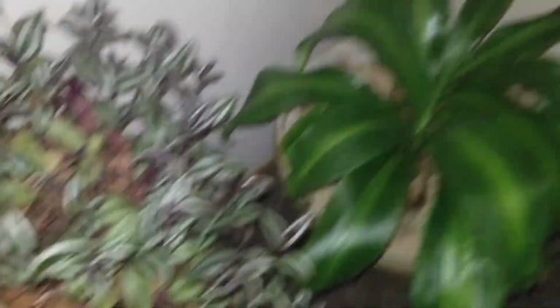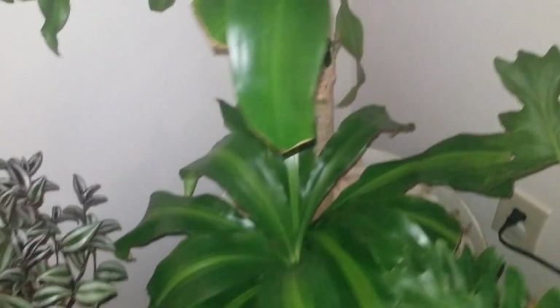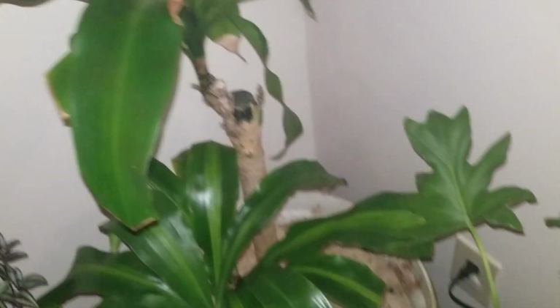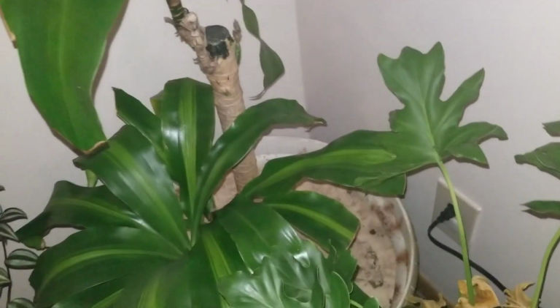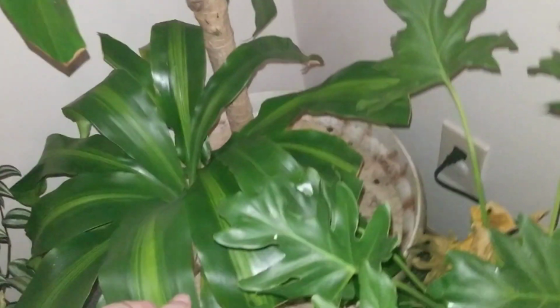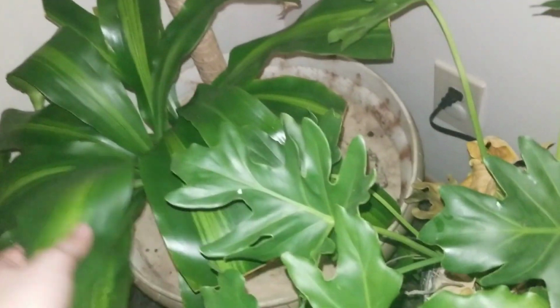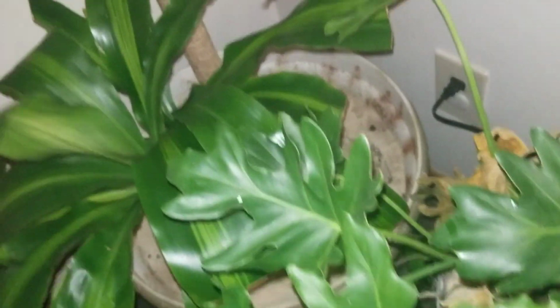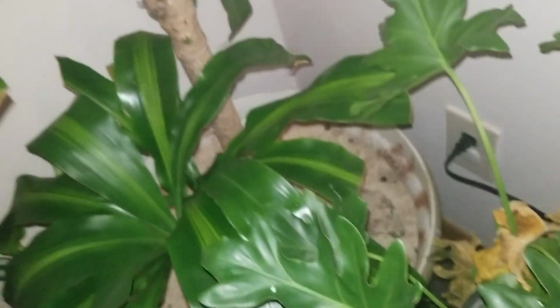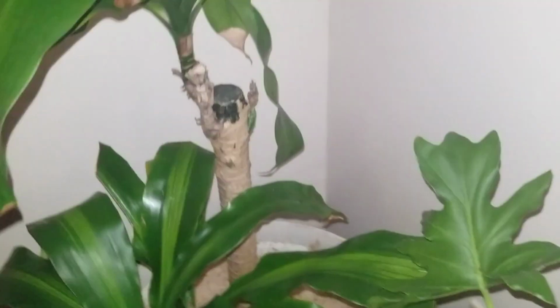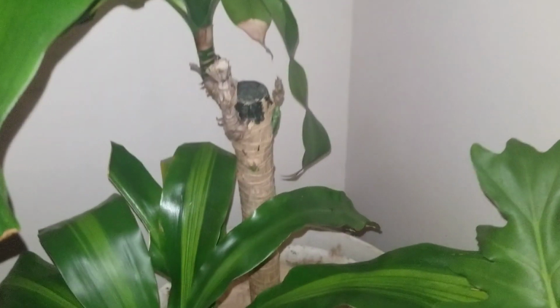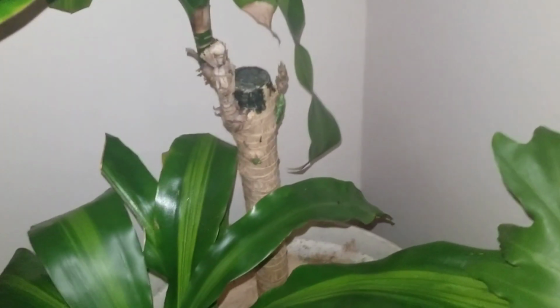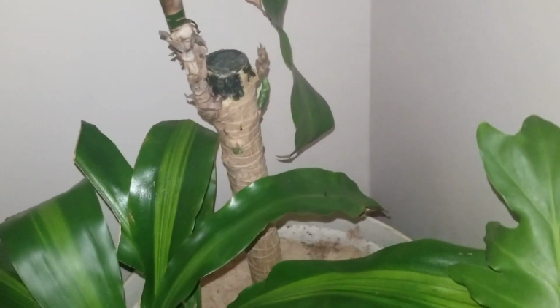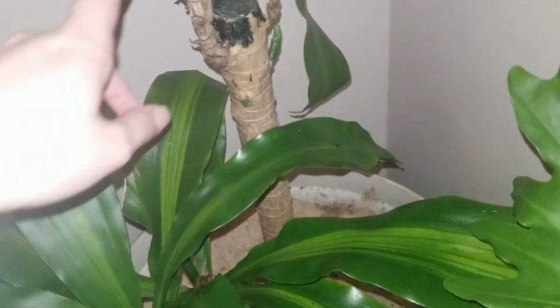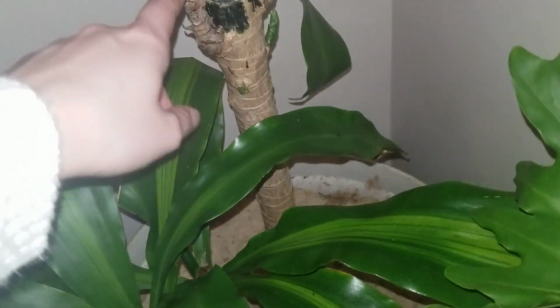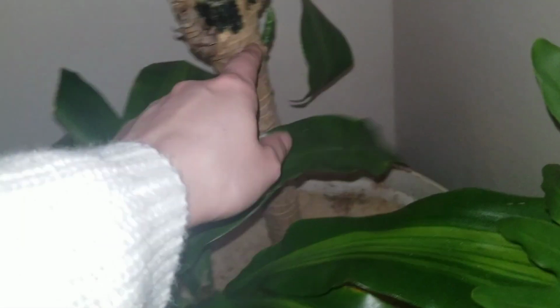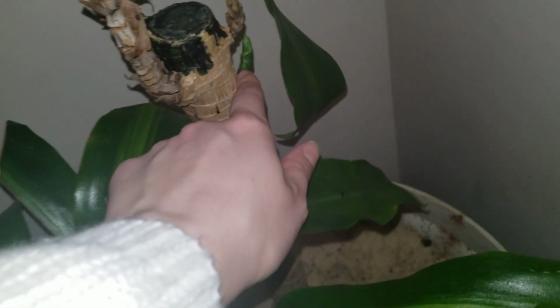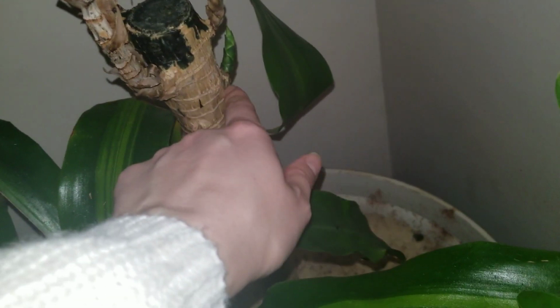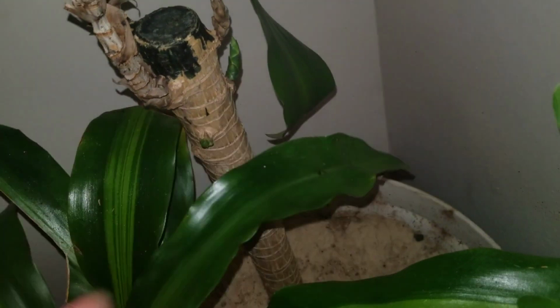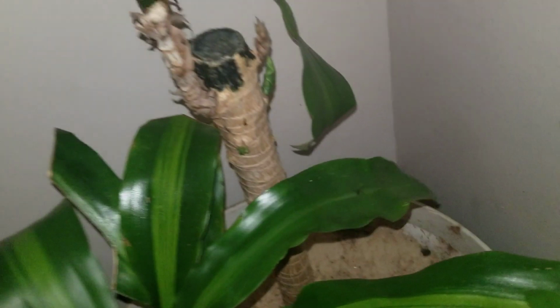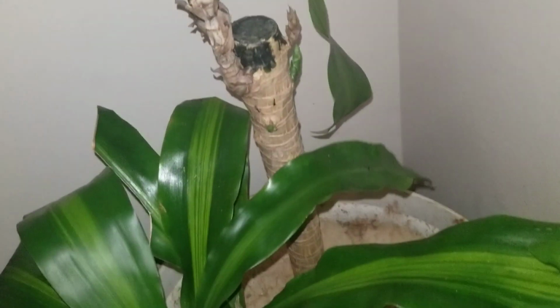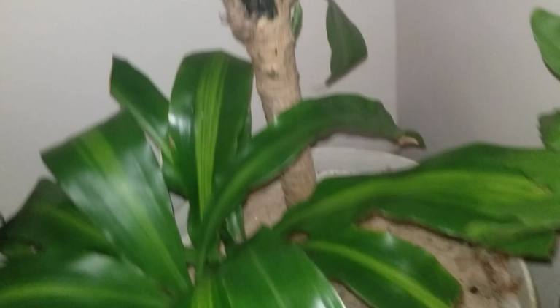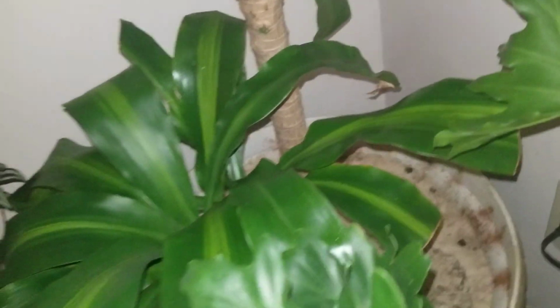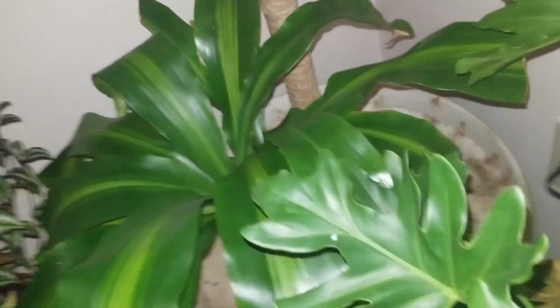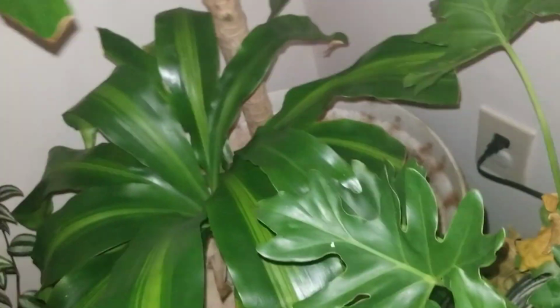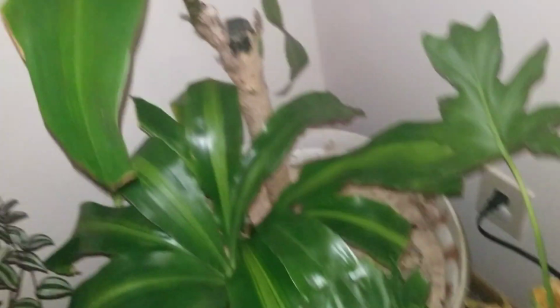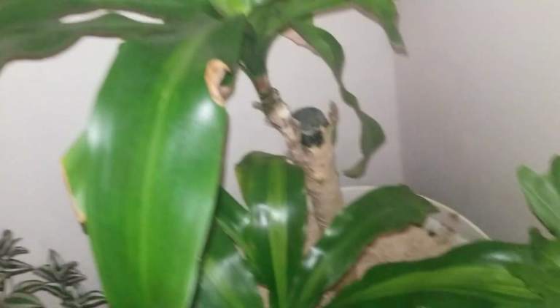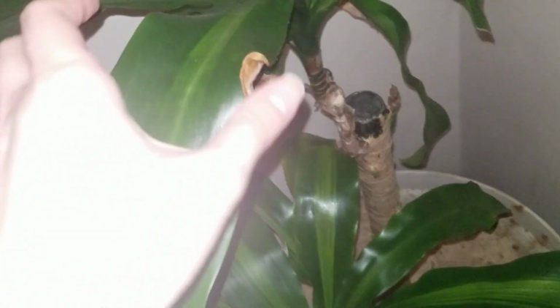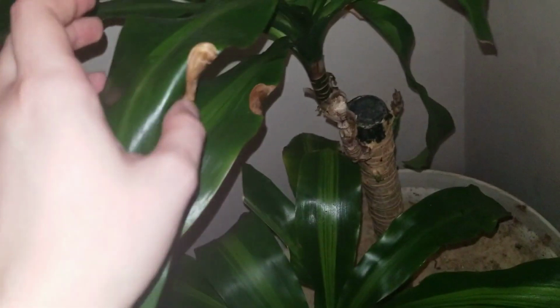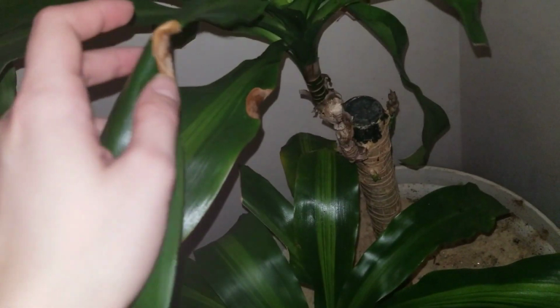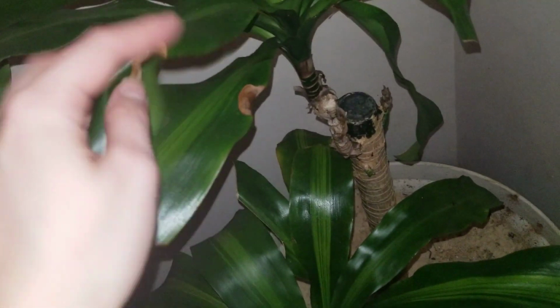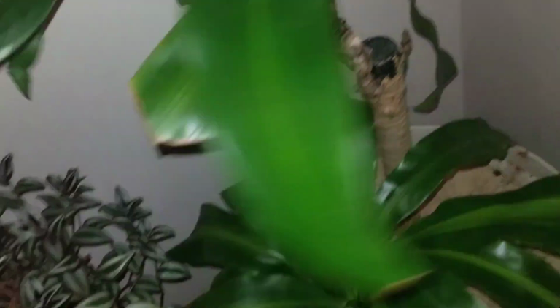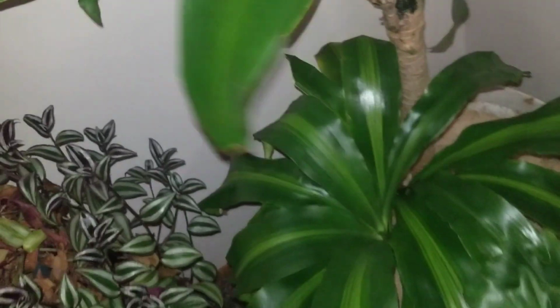Over here is a mass cane. I cut his branches off a while ago but he's got another little sprout coming up right there. I think he's getting burnt because I have a grow light in here.